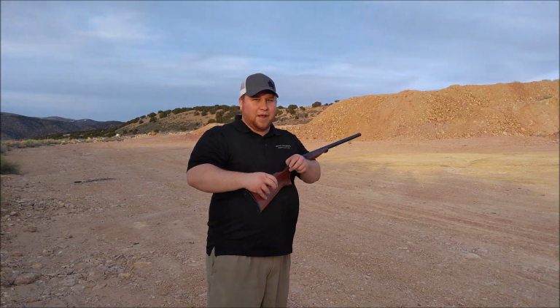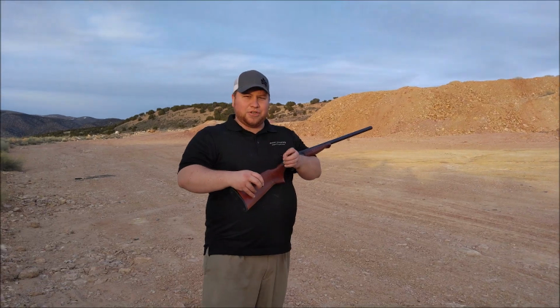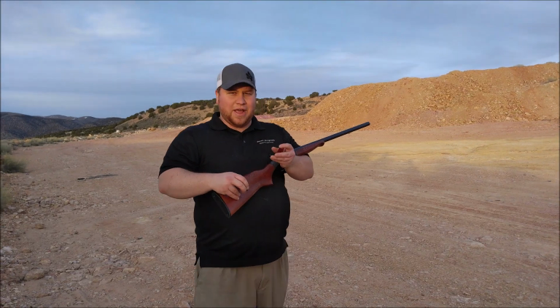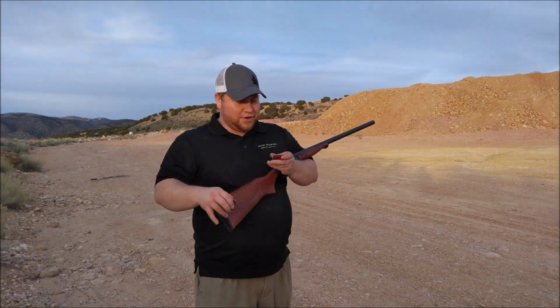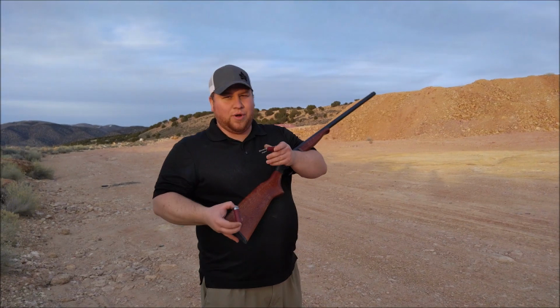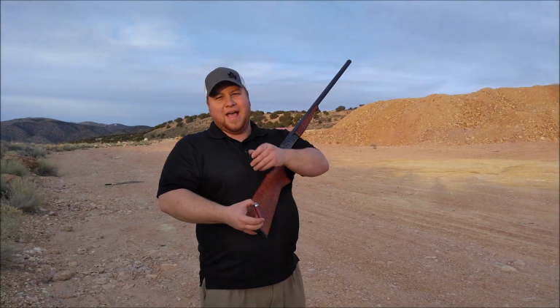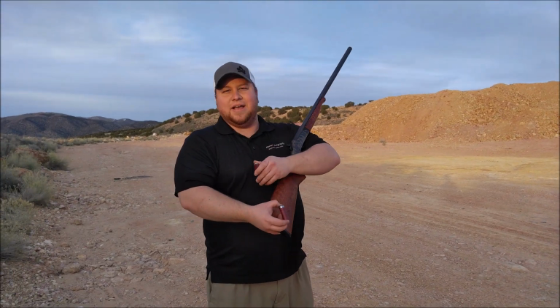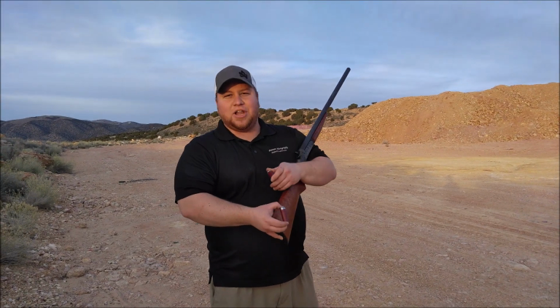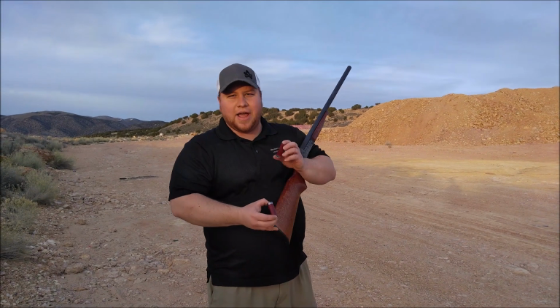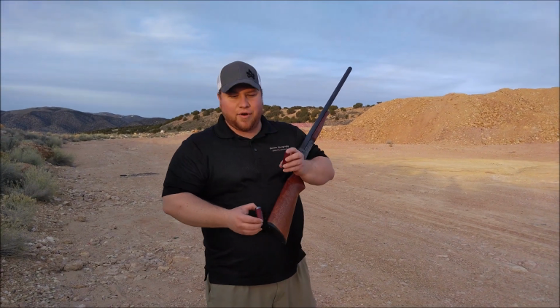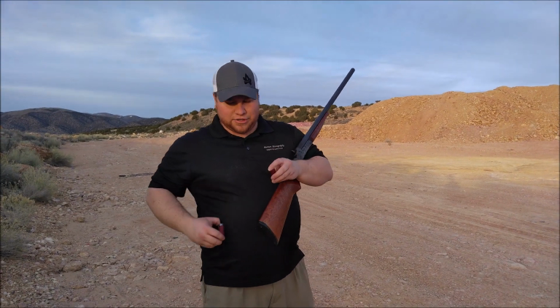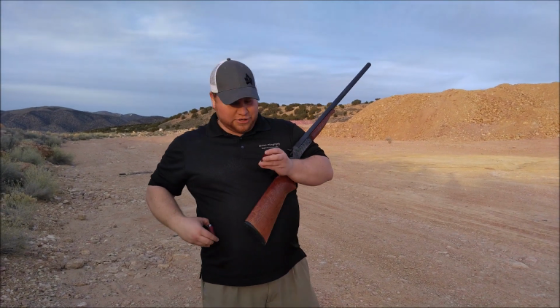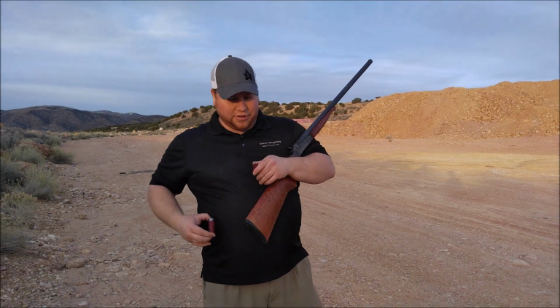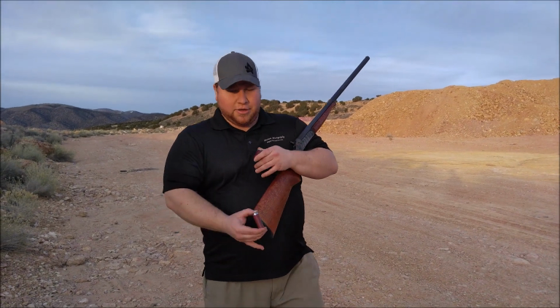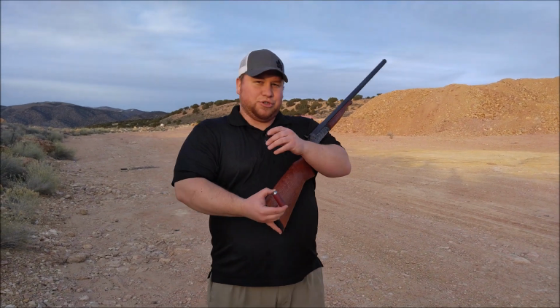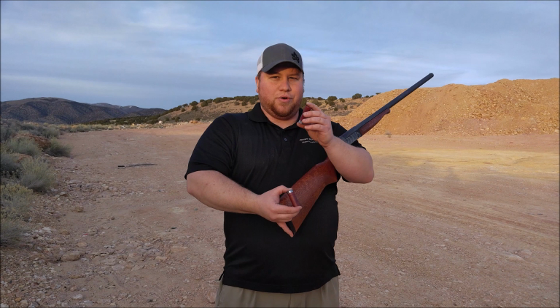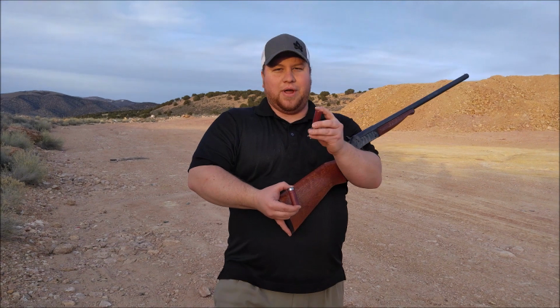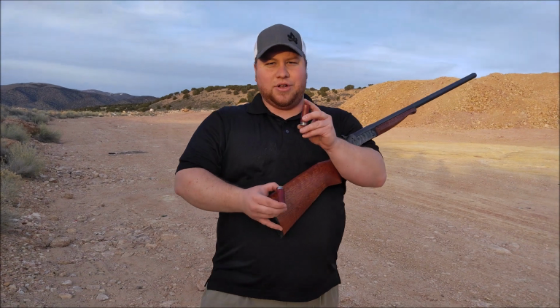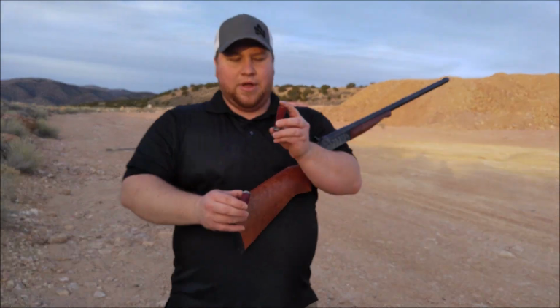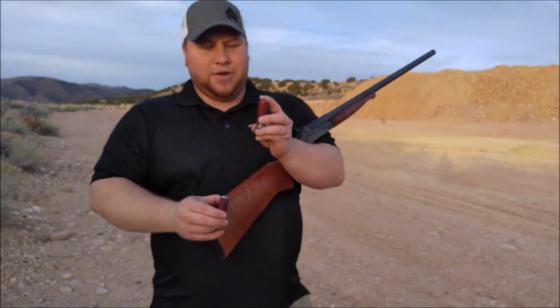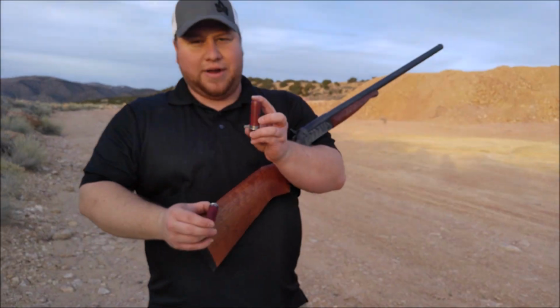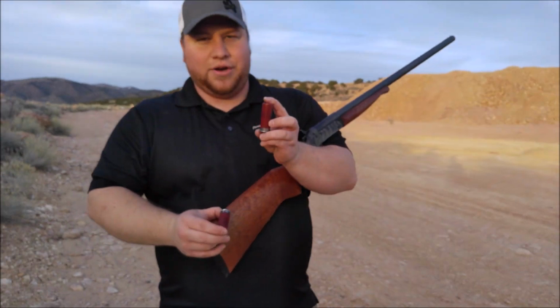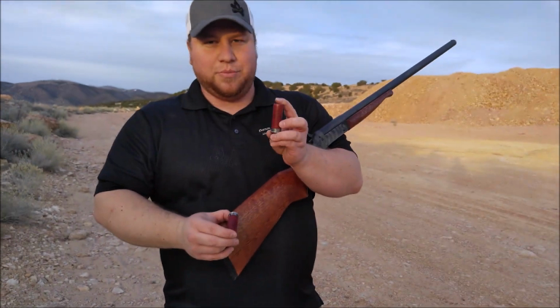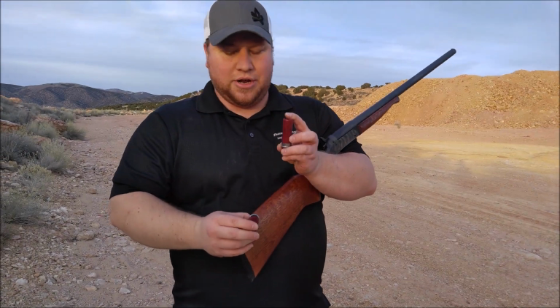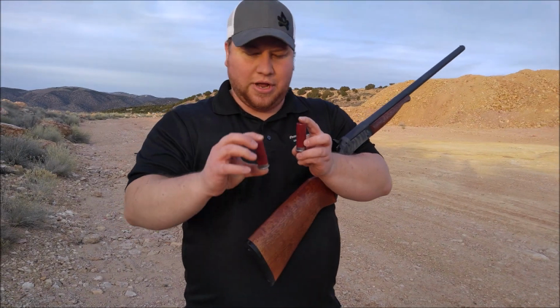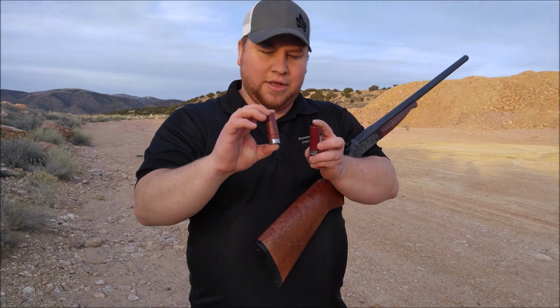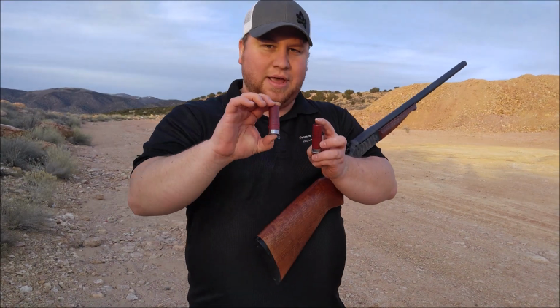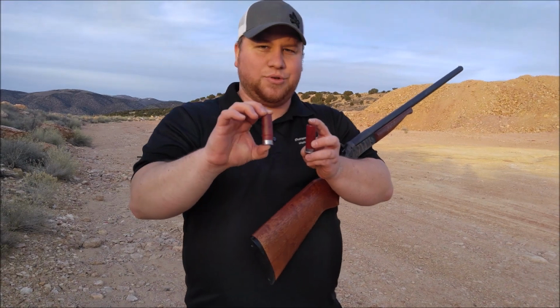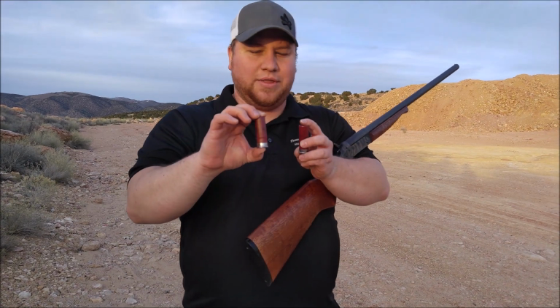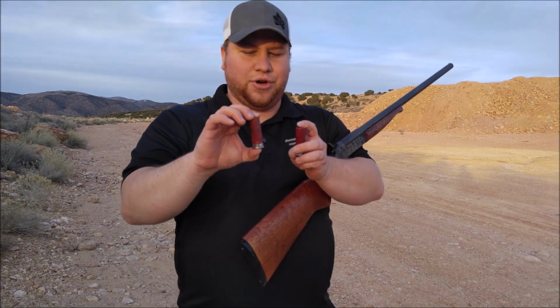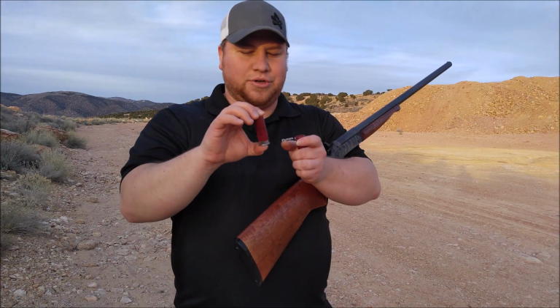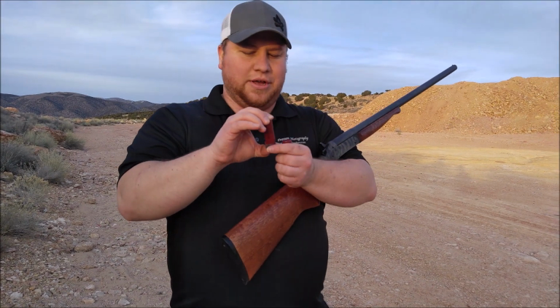I'm going to show you how to make a slug out of a regular shotgun shell. Here's a regular cheap shotgun shell, and here's one that will turn into a slug.